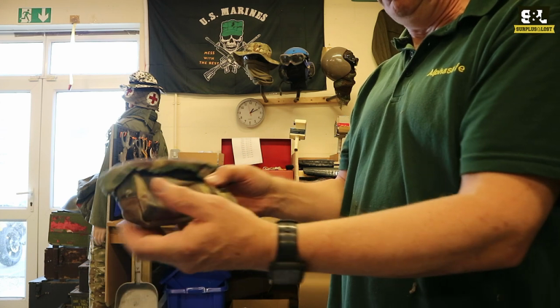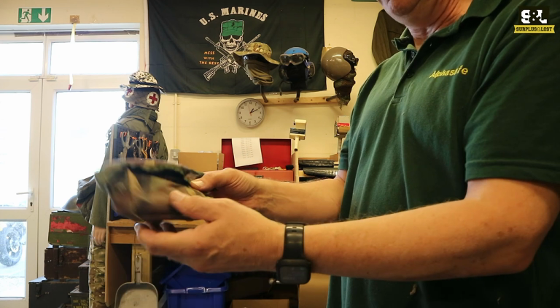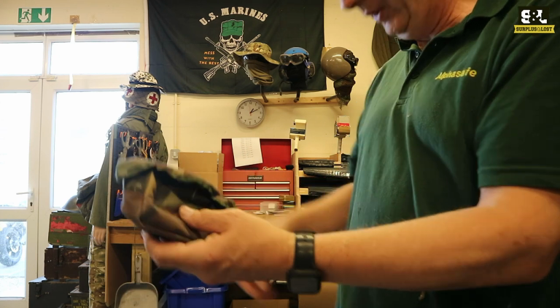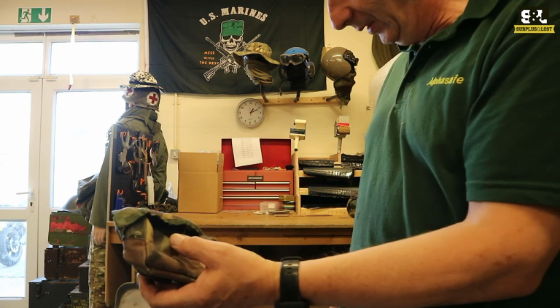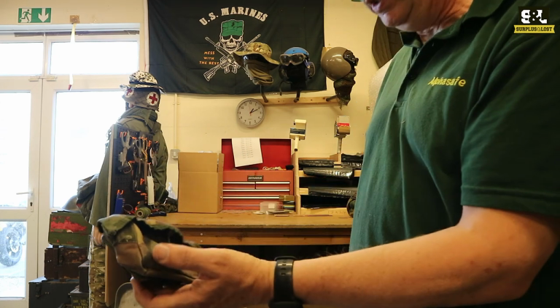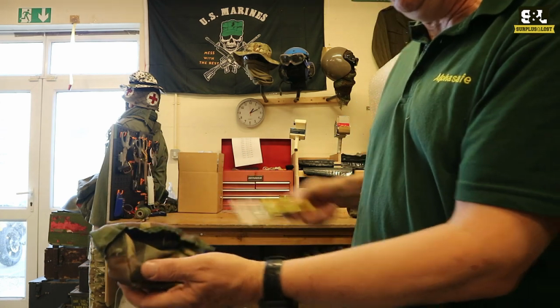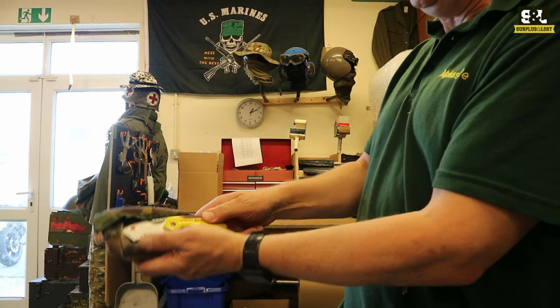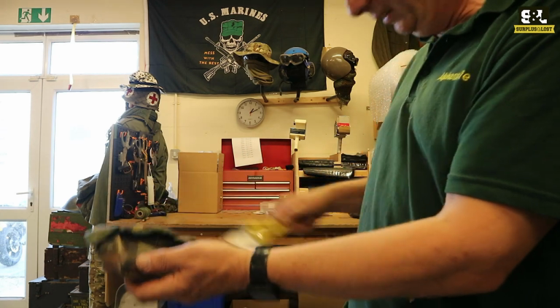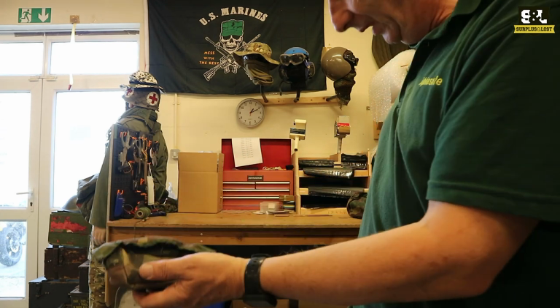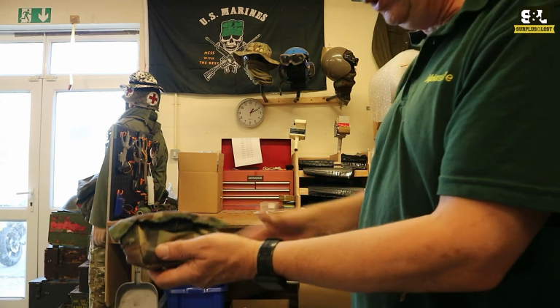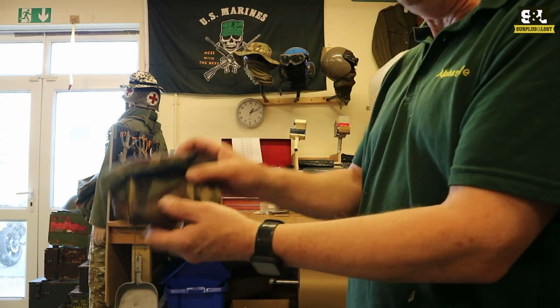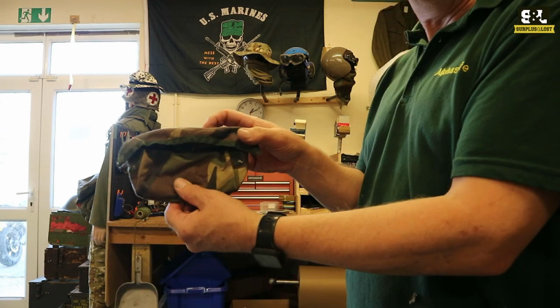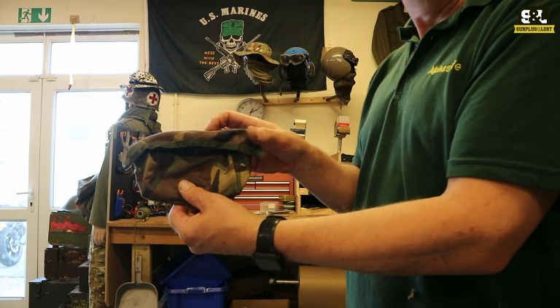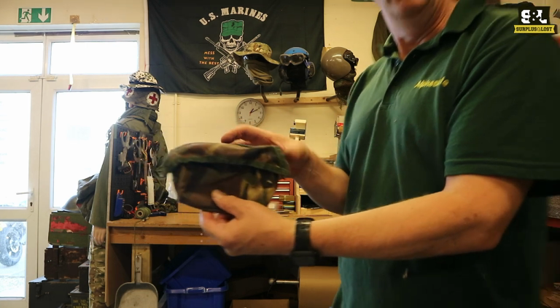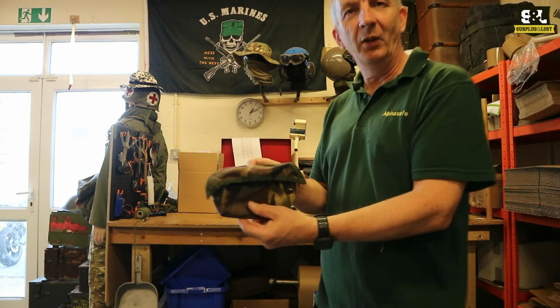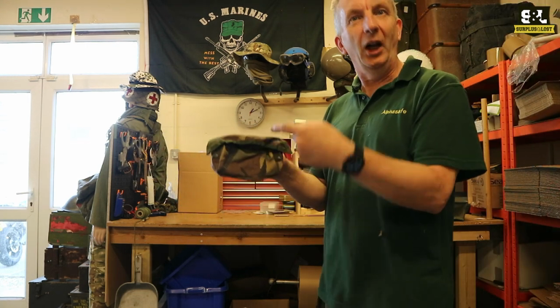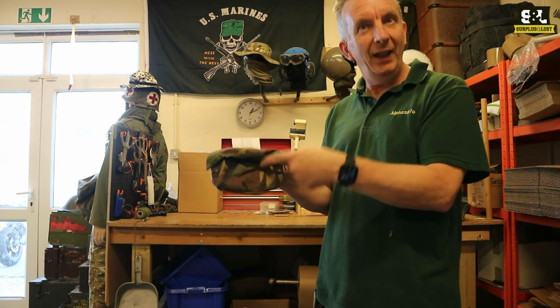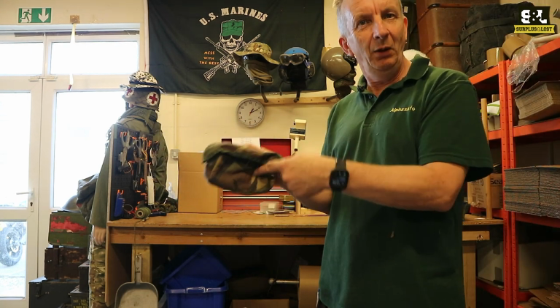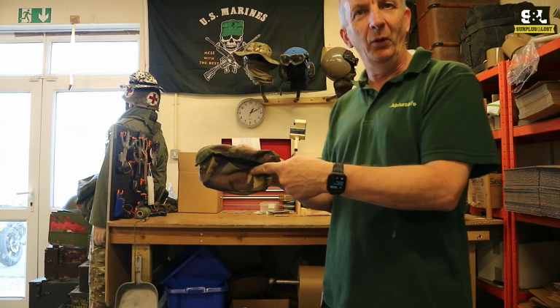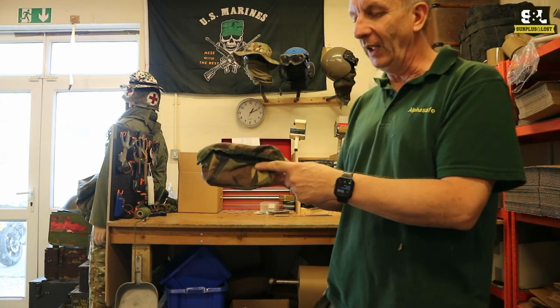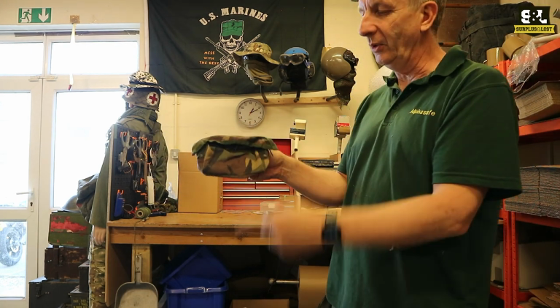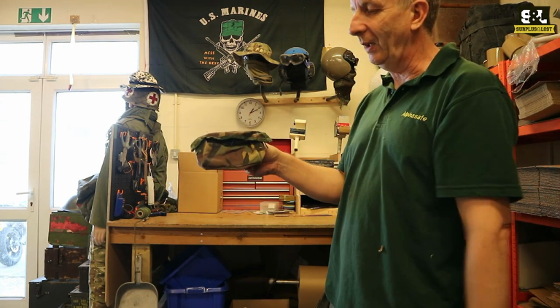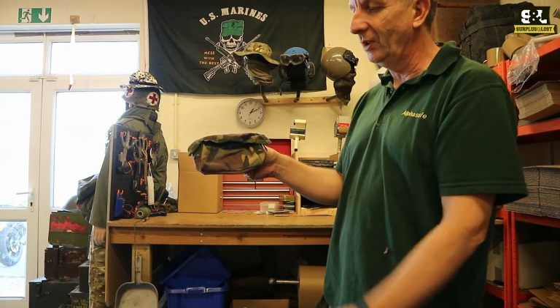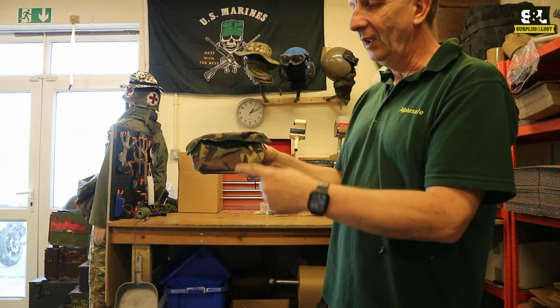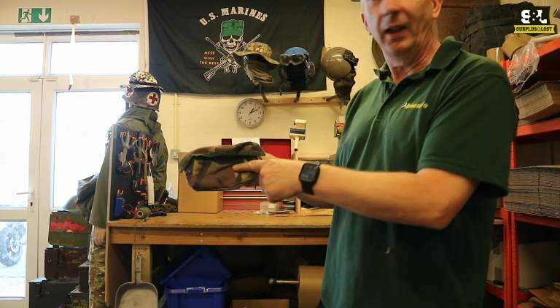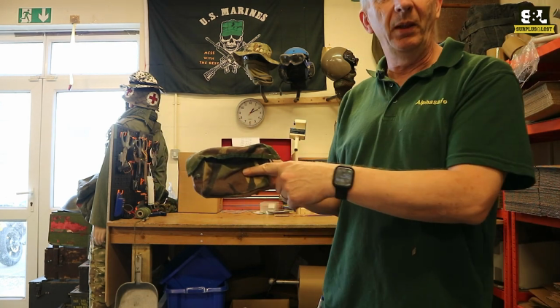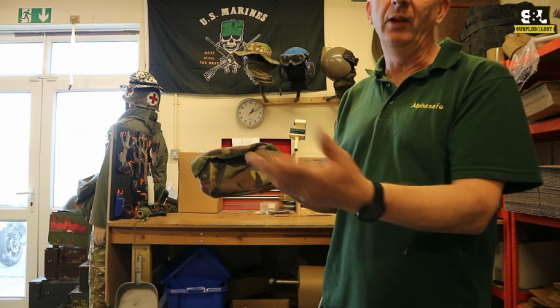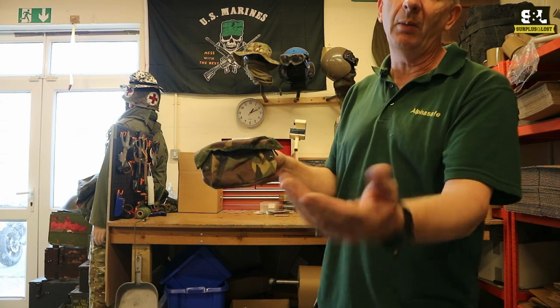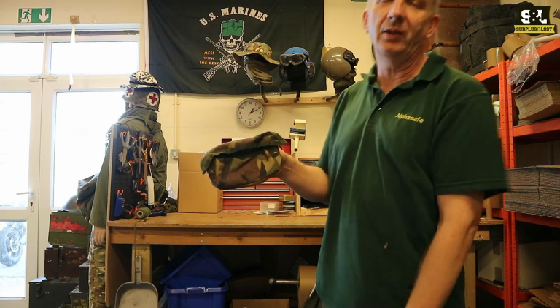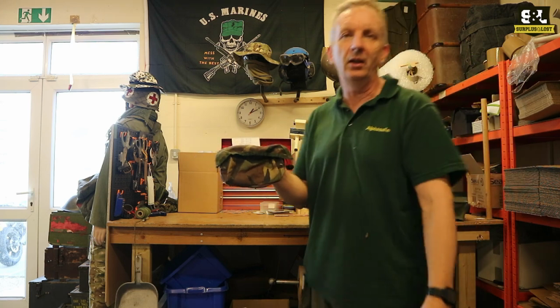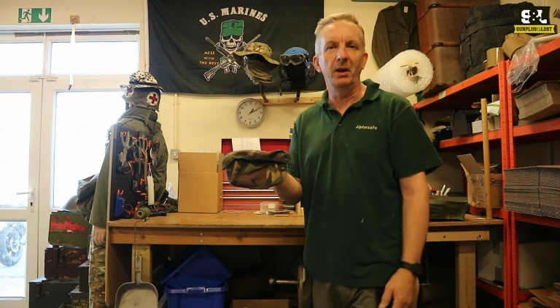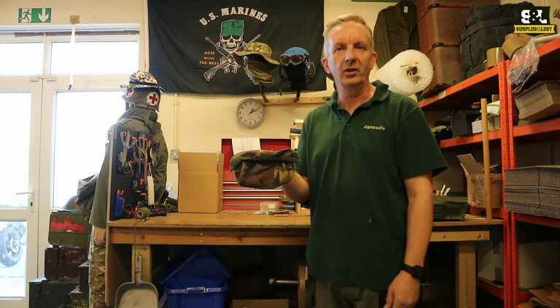That's going to be a useful little thing. You could put a Stanley knife in it, you could put a cell phone in that. So if you're after a really useful little size pouch, that could be the one for you. Check out our website, check out our eBay pages.